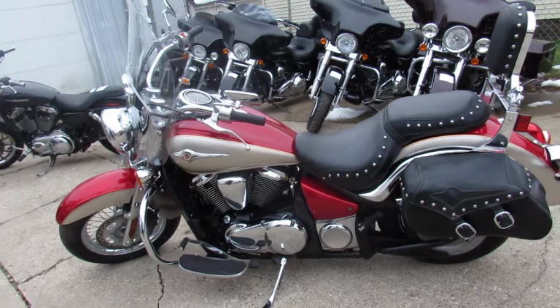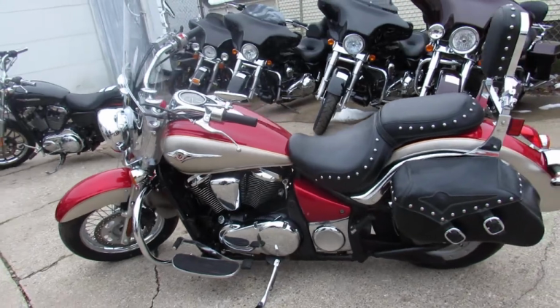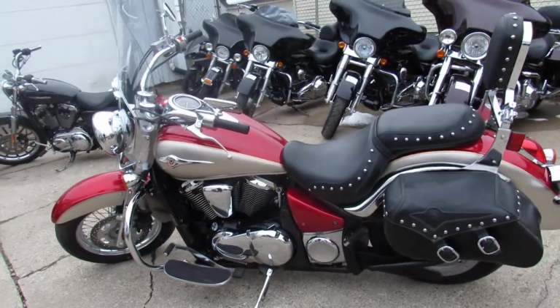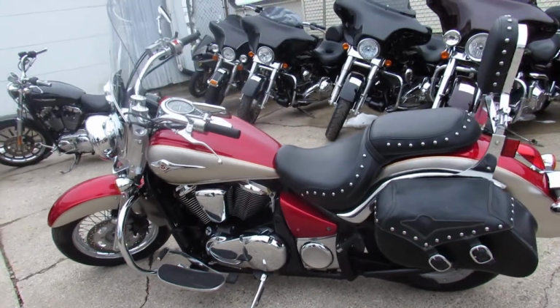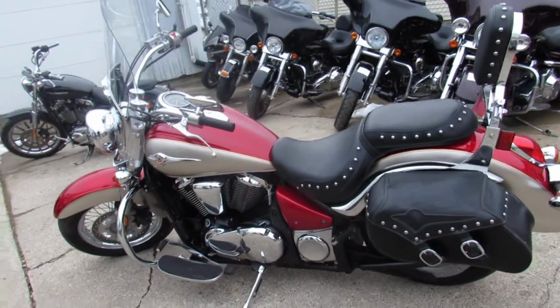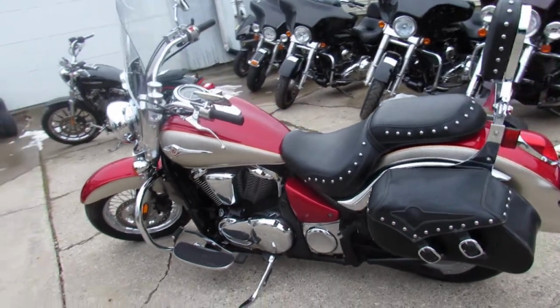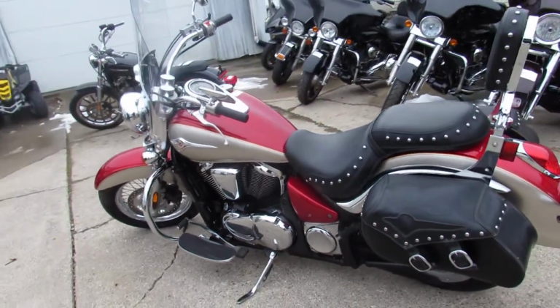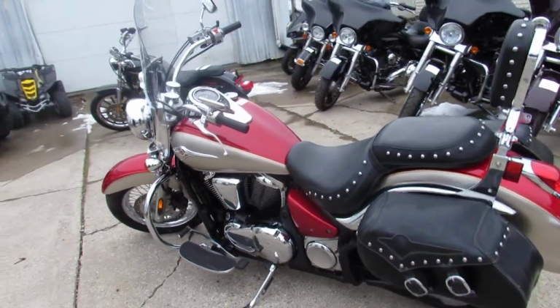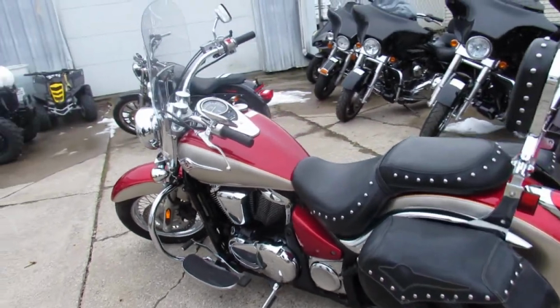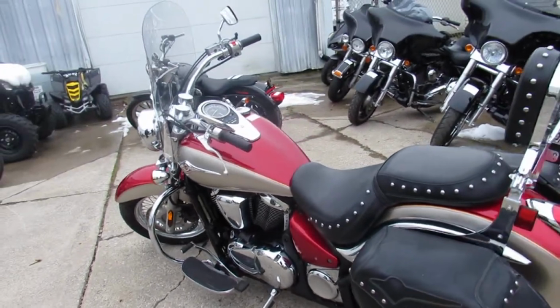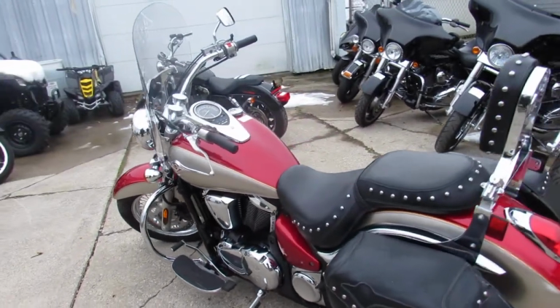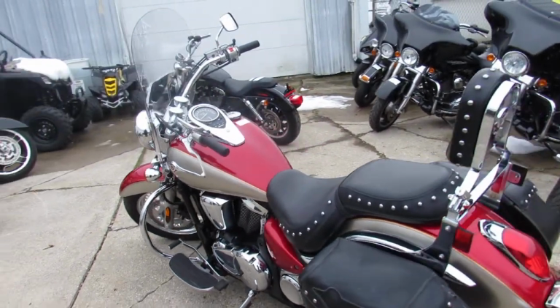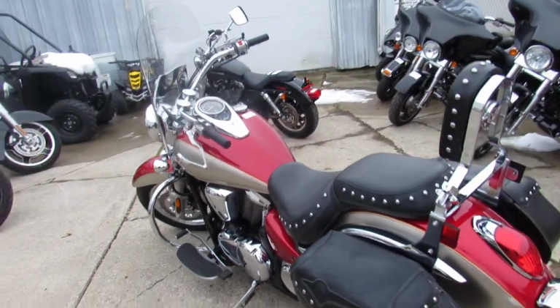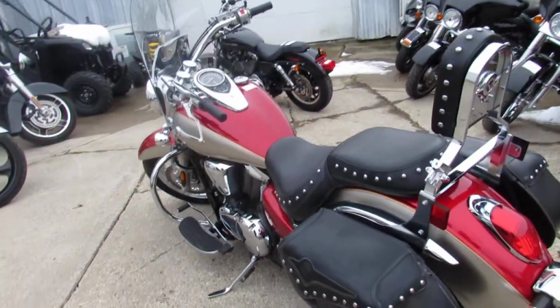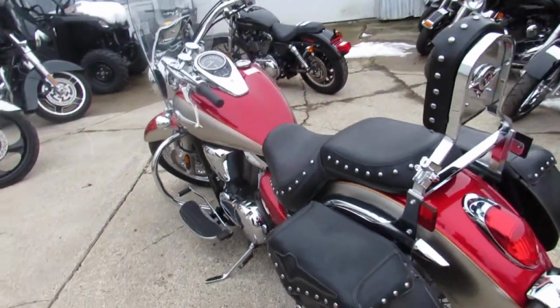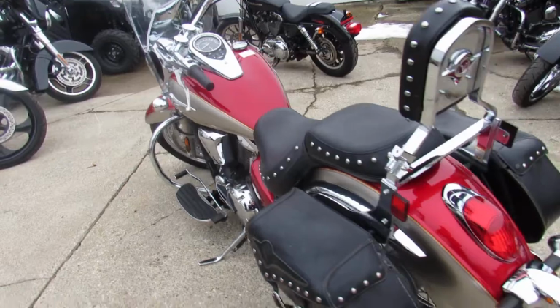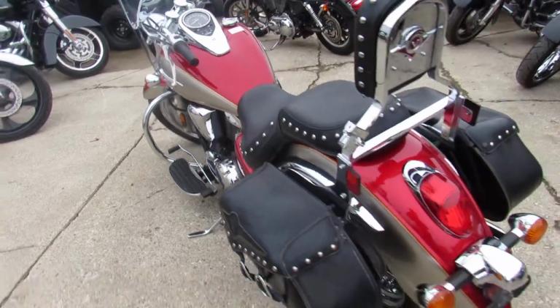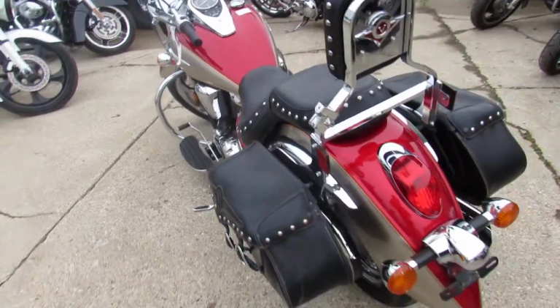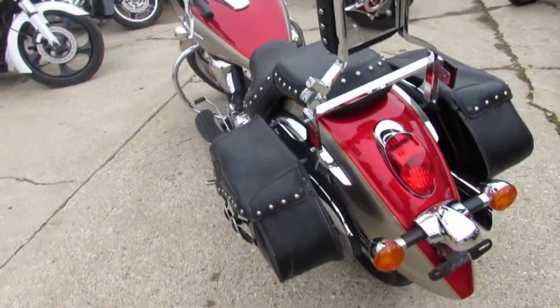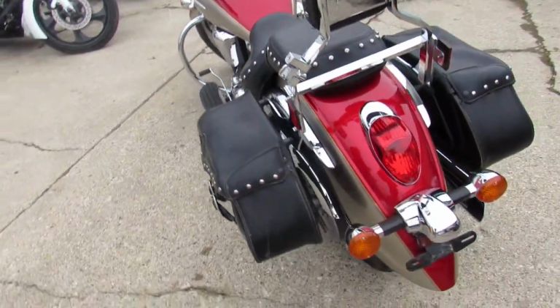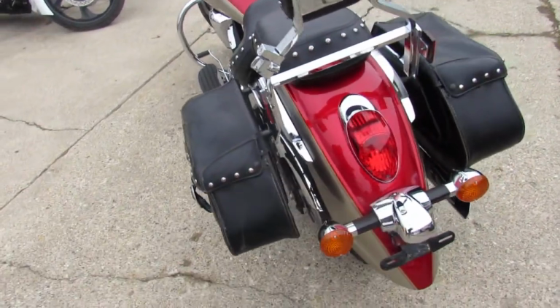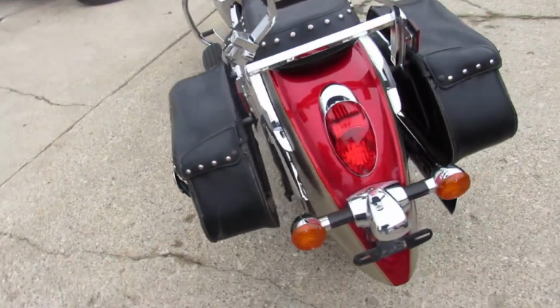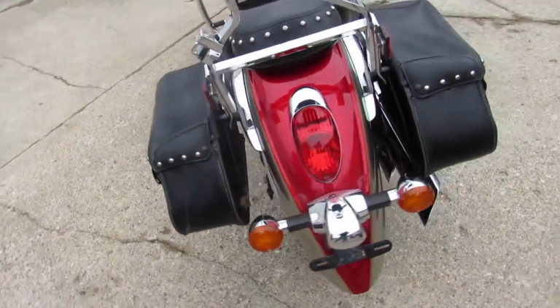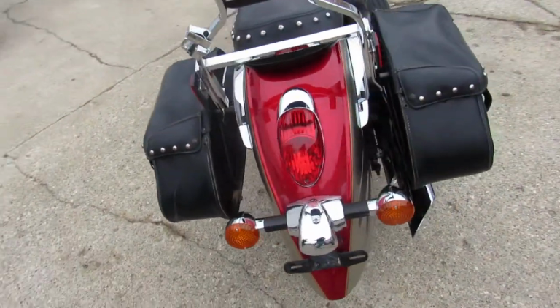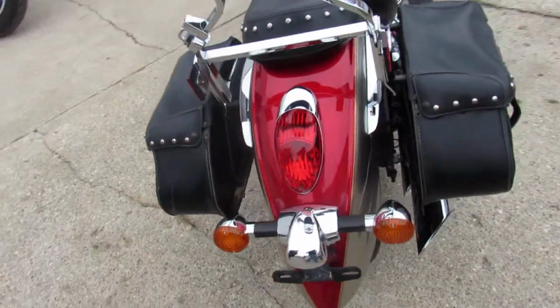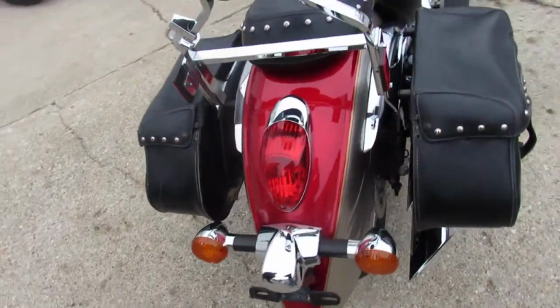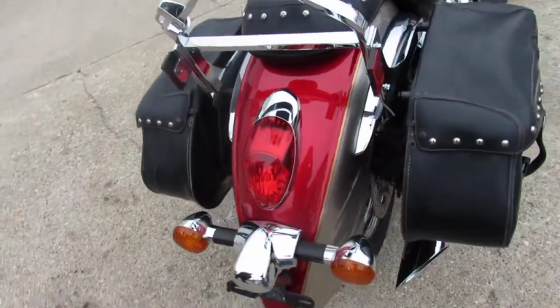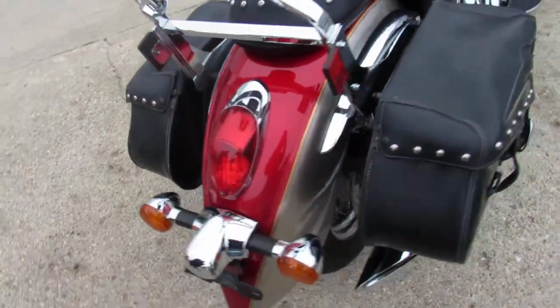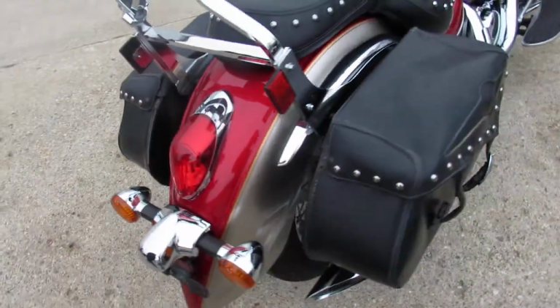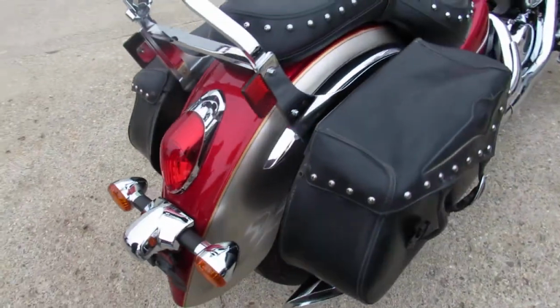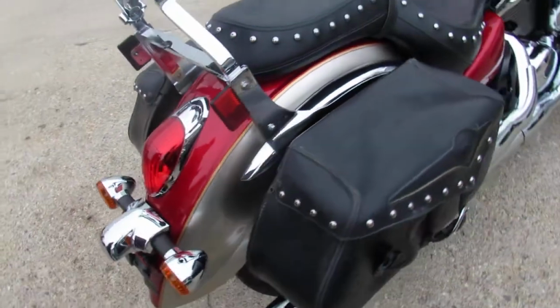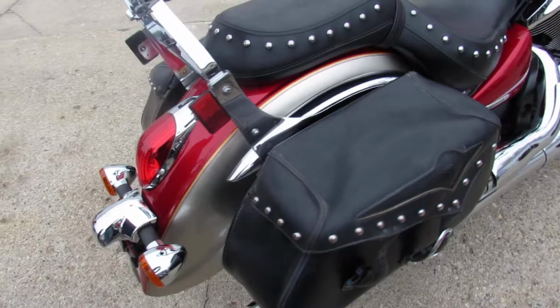Just take a closer look at this one guys. Two-tone red and titanium paint. Tons of chrome. Windshield, saddlebags, backrest. It's got the chrome lace wheels. All stock, no modifications.